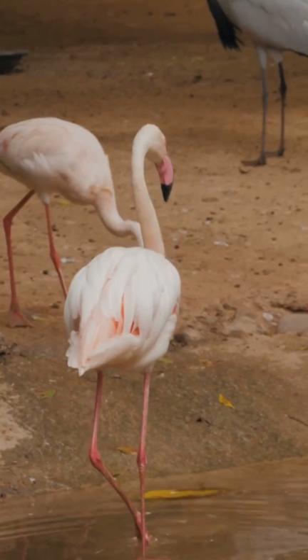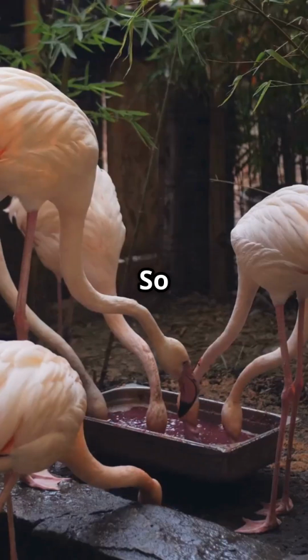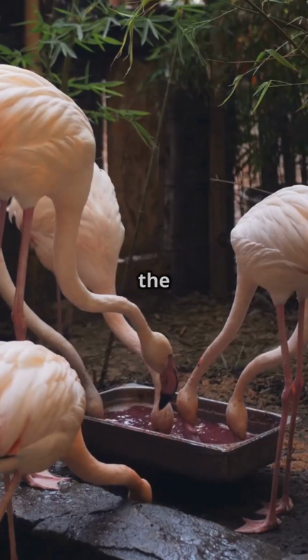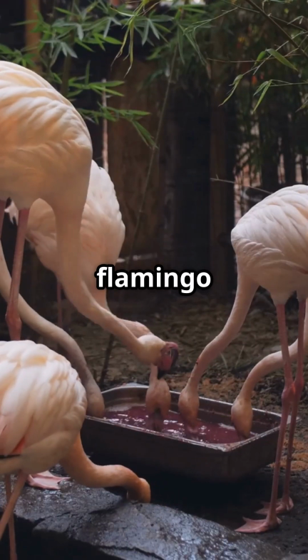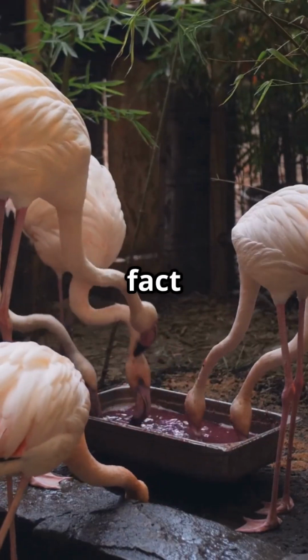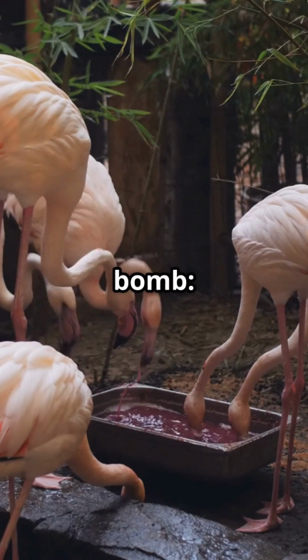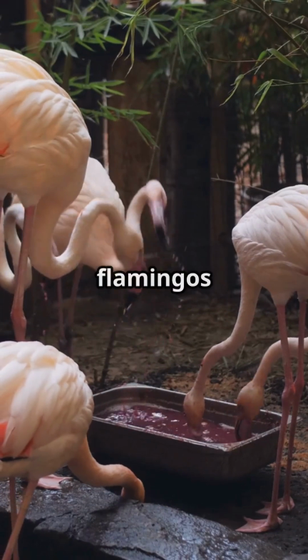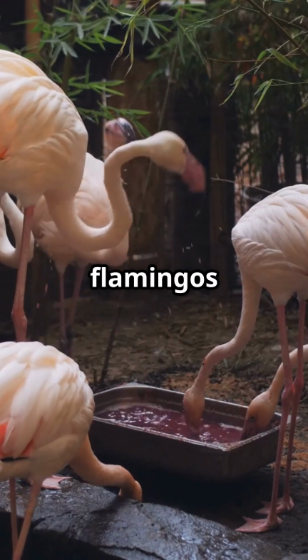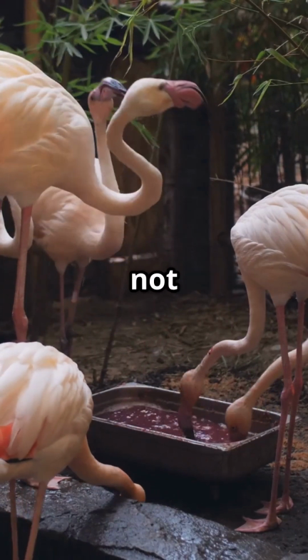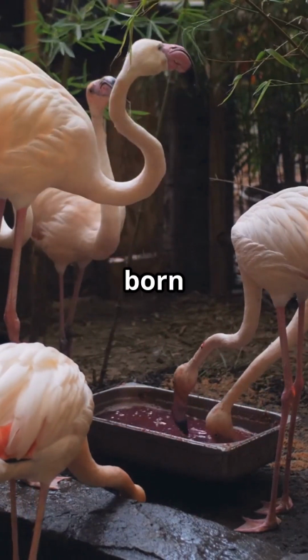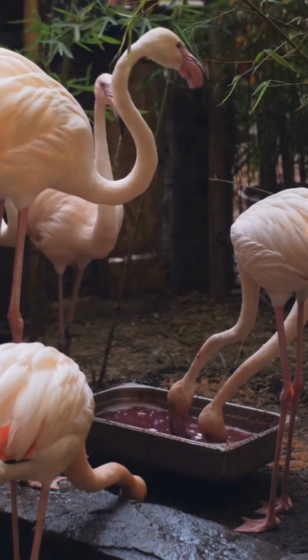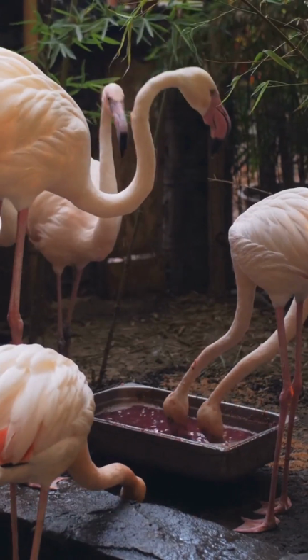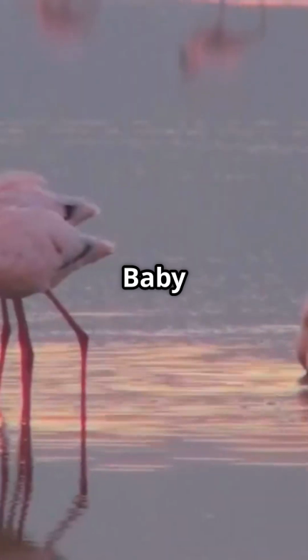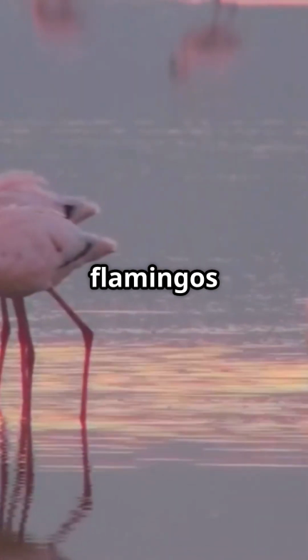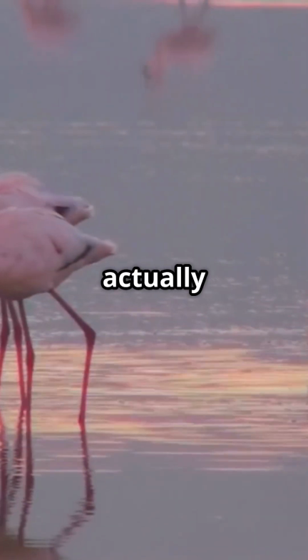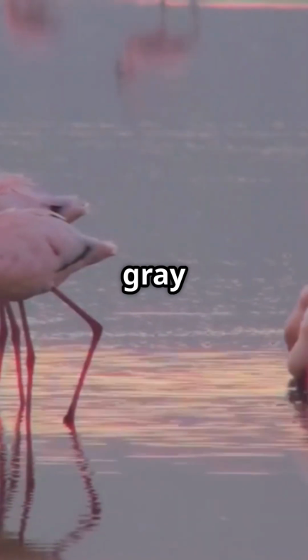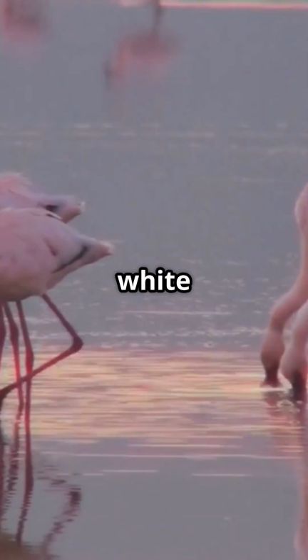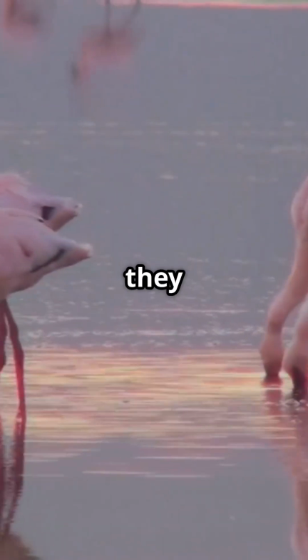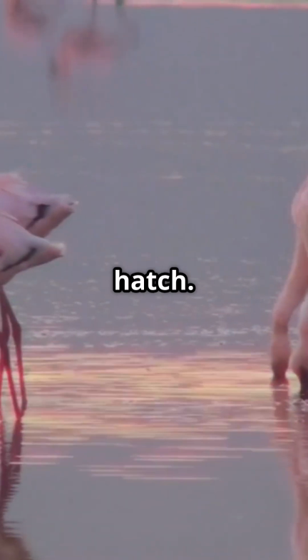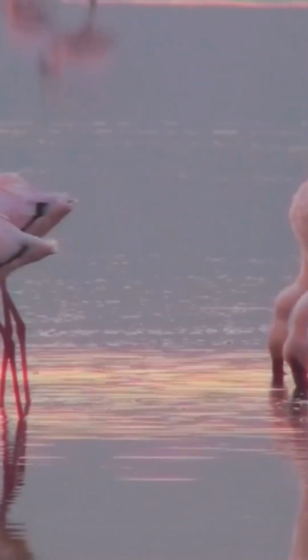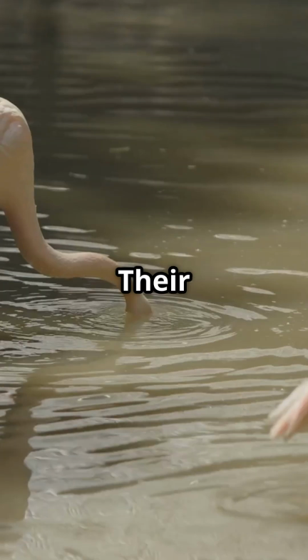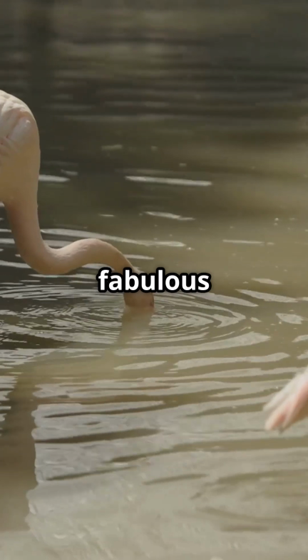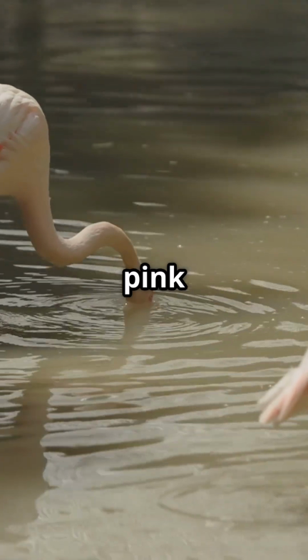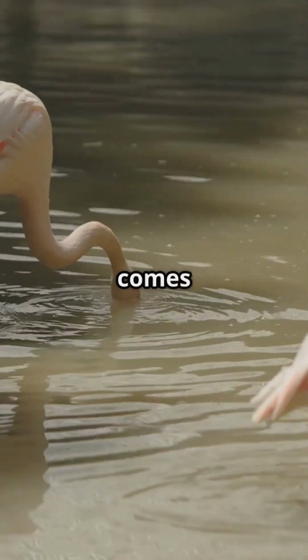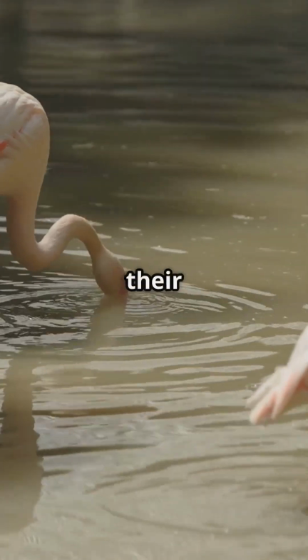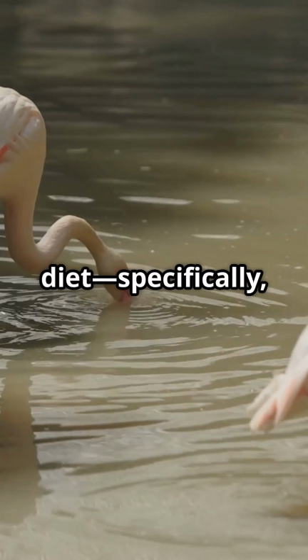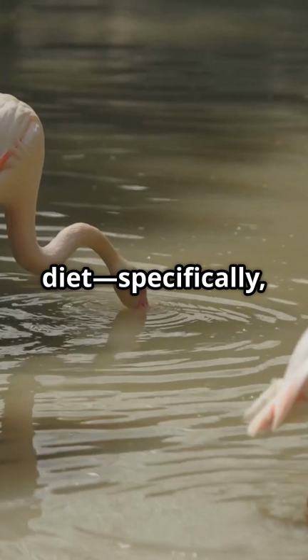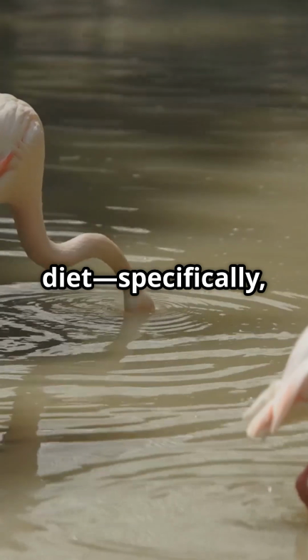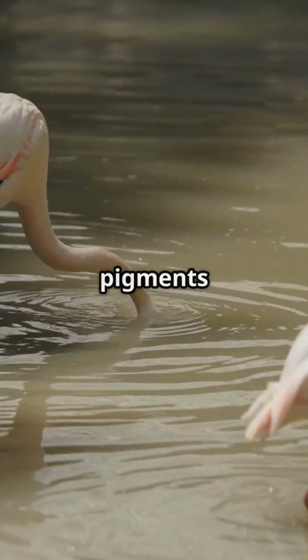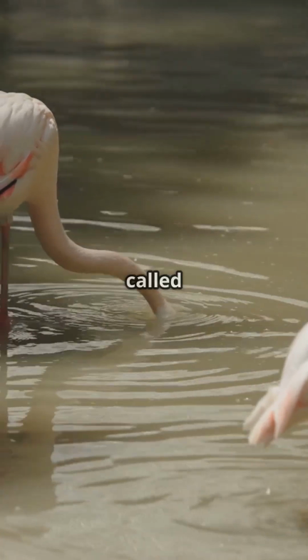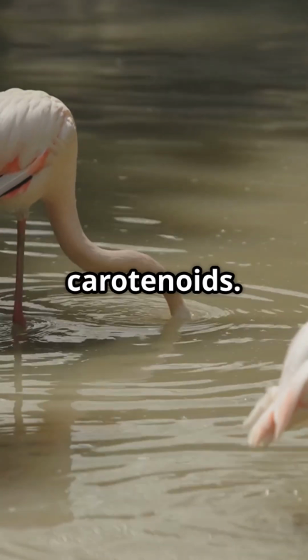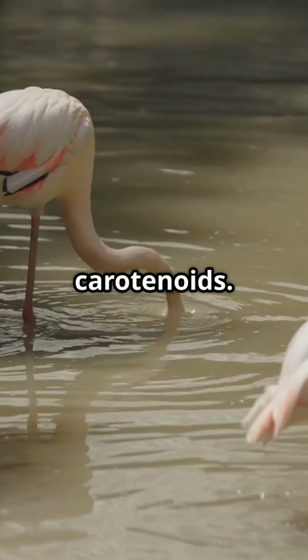Here's the flamingo fact bomb. Flamingos are not born pink. Baby flamingos are actually gray or white when they hatch. Their fabulous pink color comes from their diet, specifically from pigments called carotenoids.